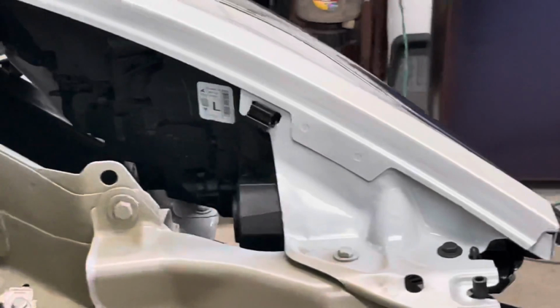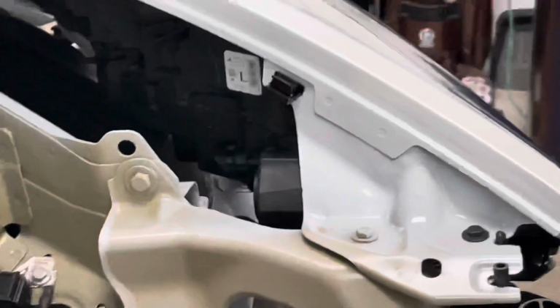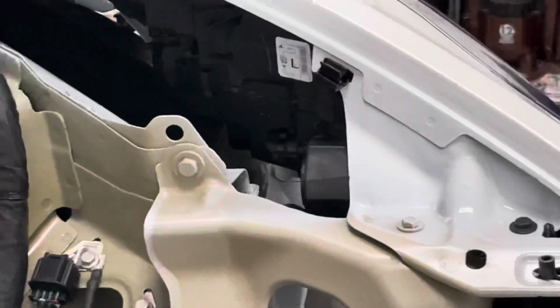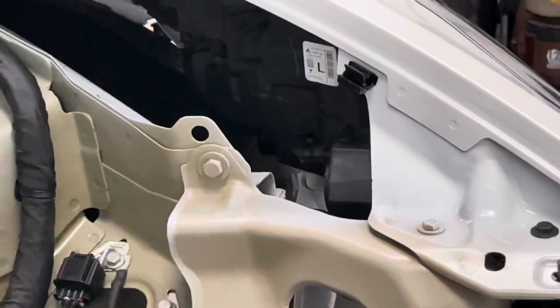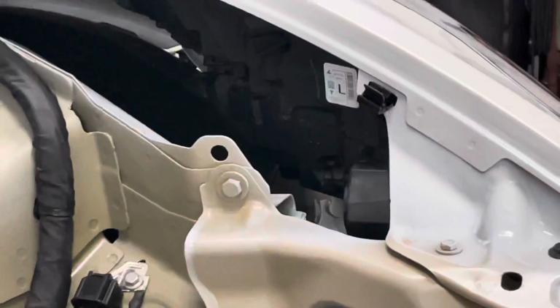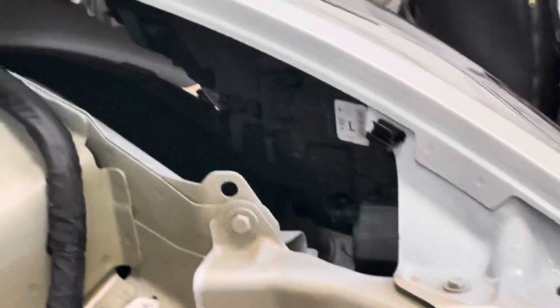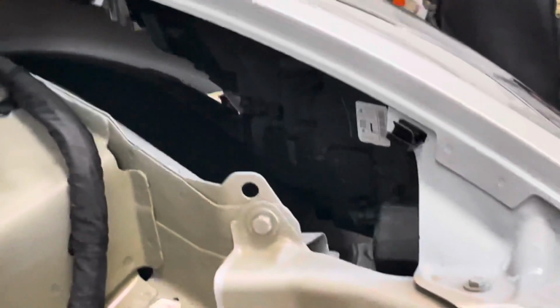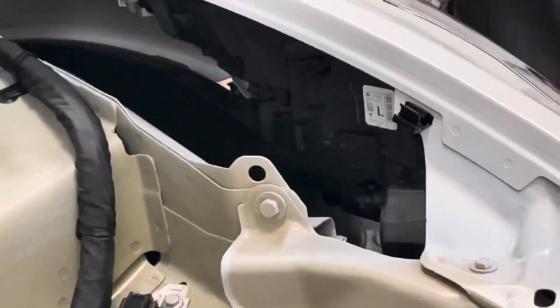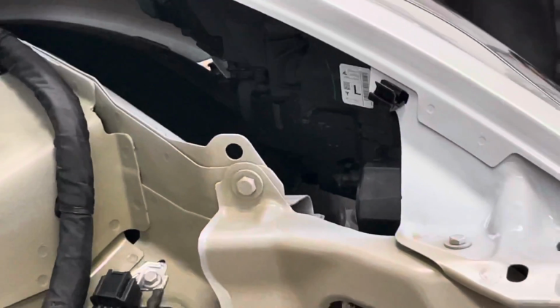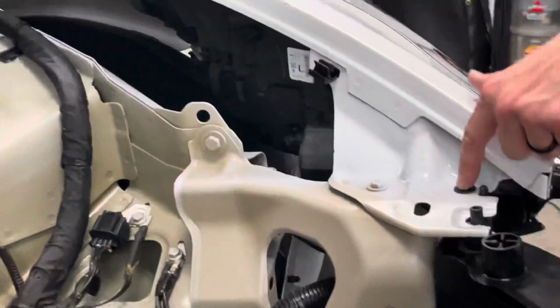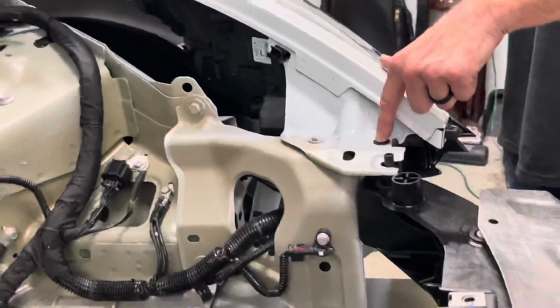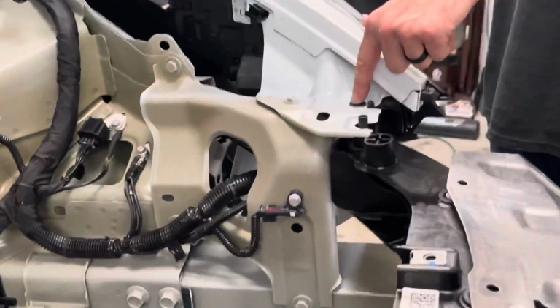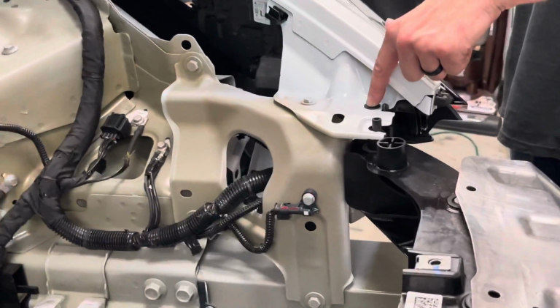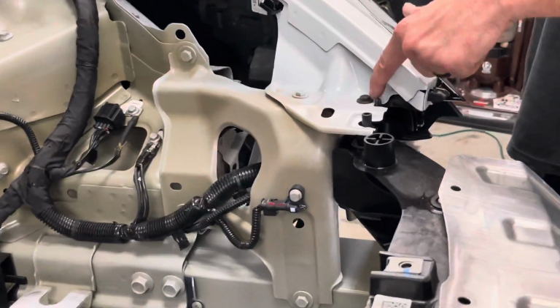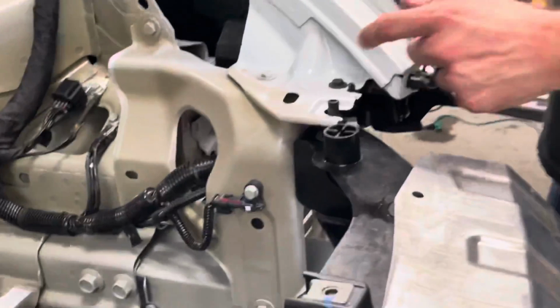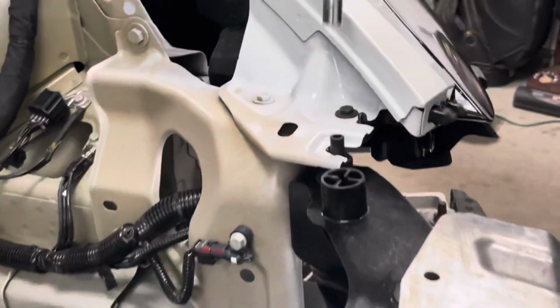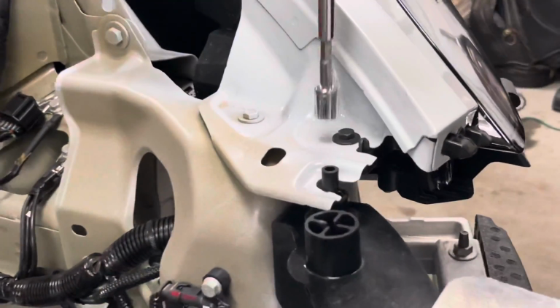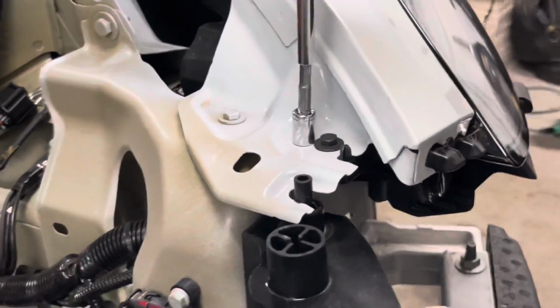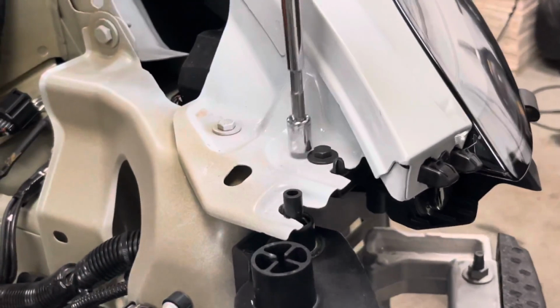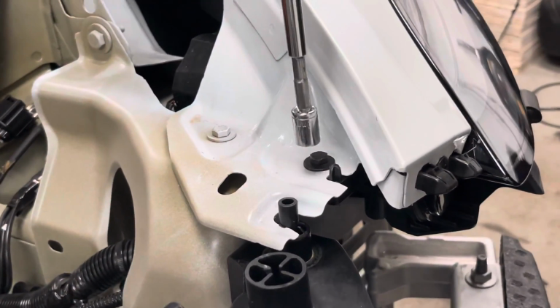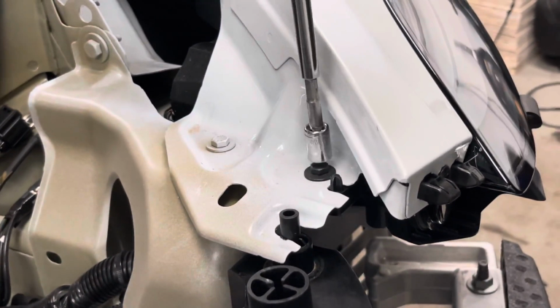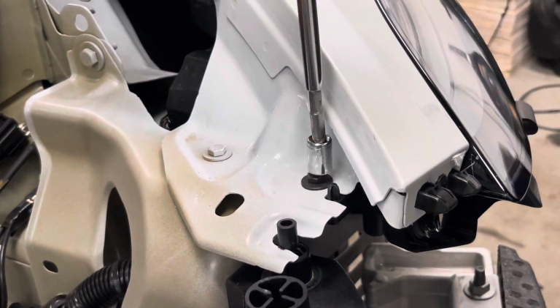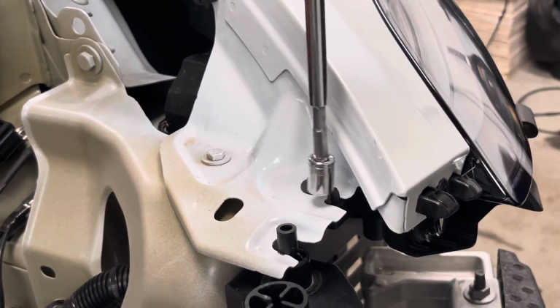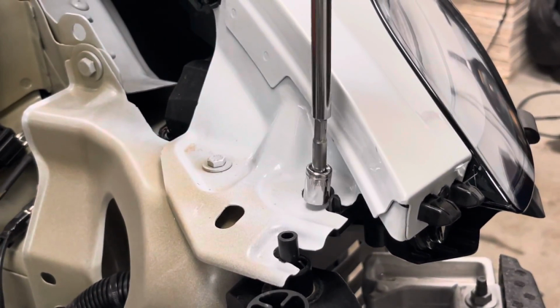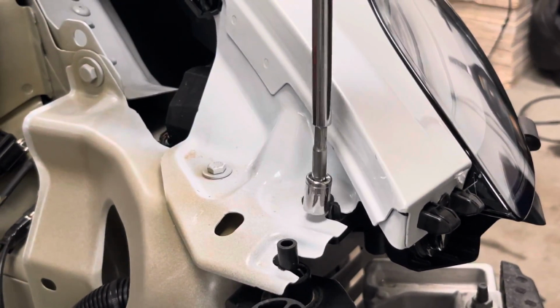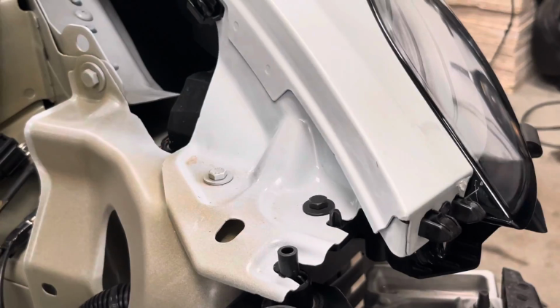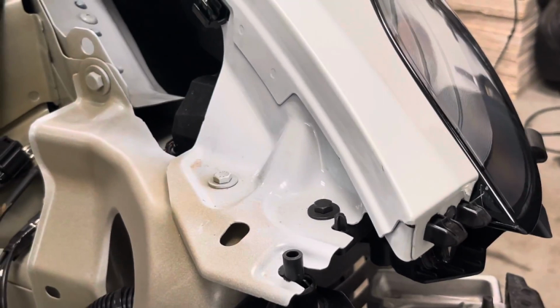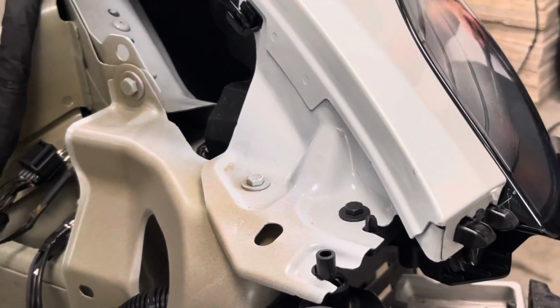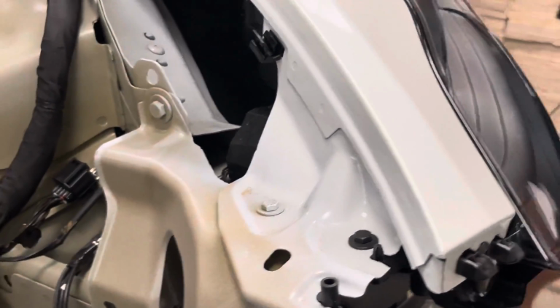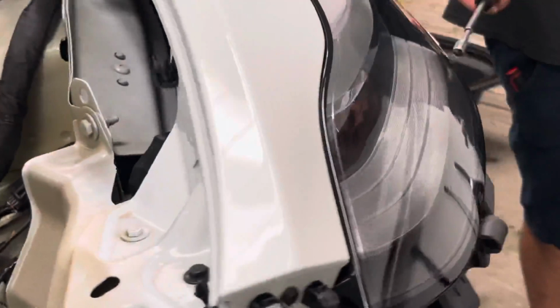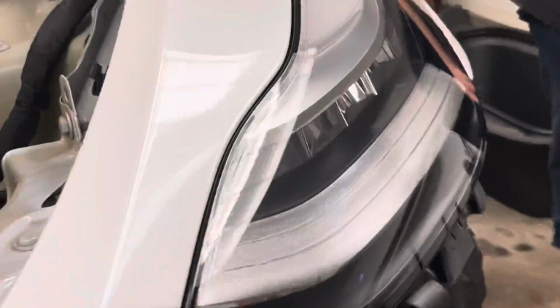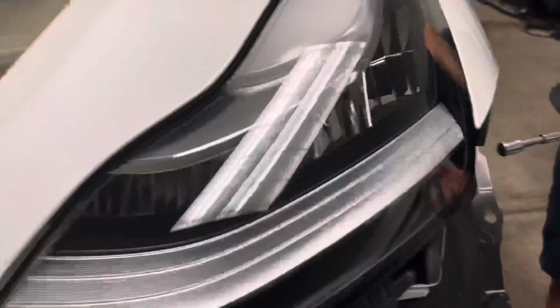Alright, that one's out. Now what you have here are two 10 millimeter bolts — one right here, and you'll know the ones for the headlight because they have this little tab next to them, and then one over here on the side.